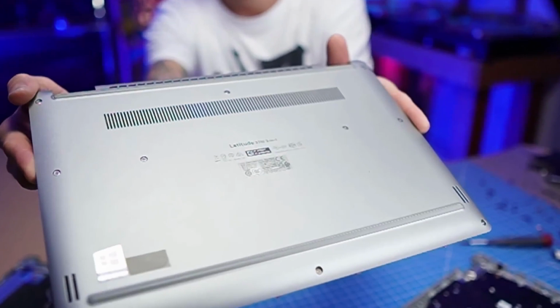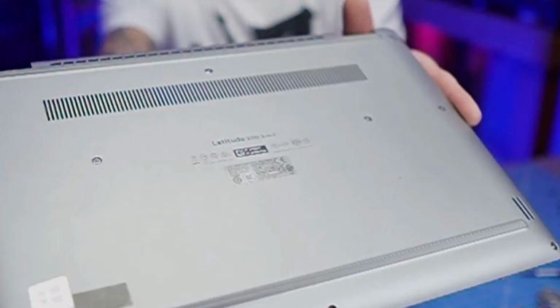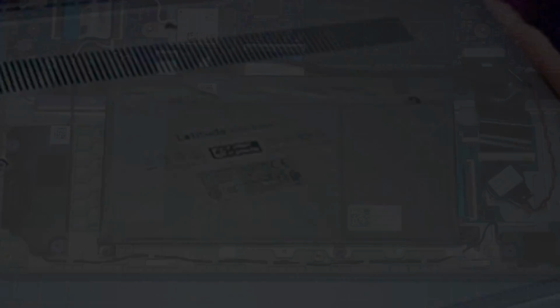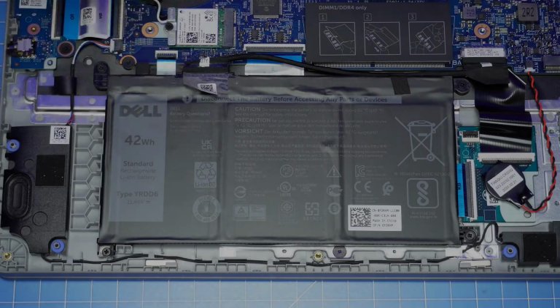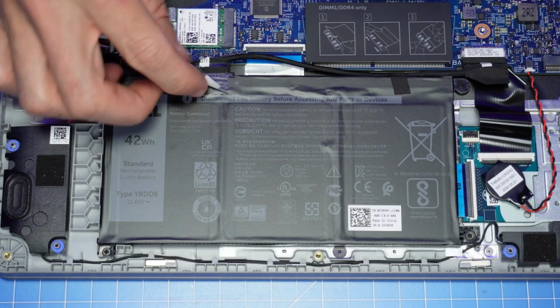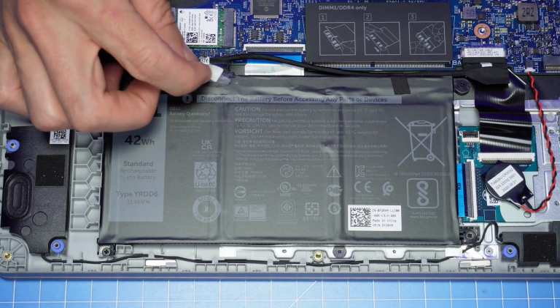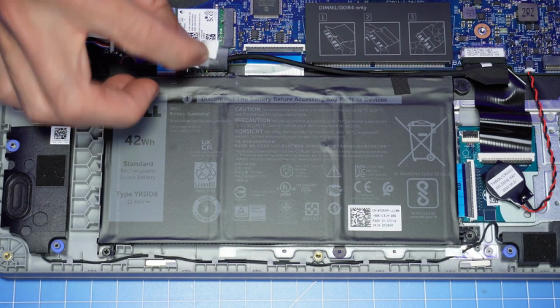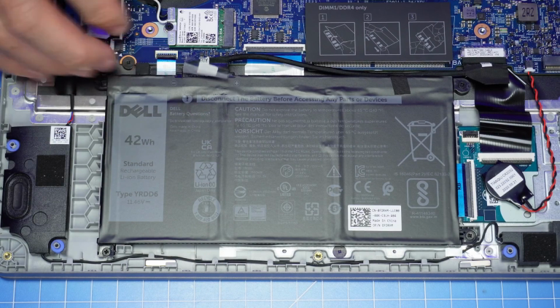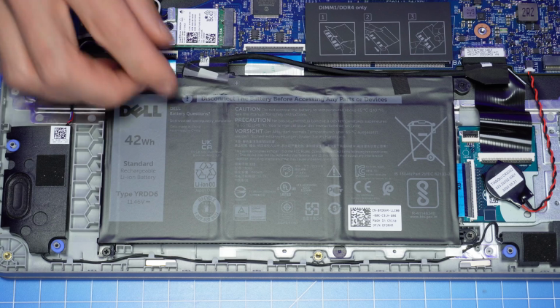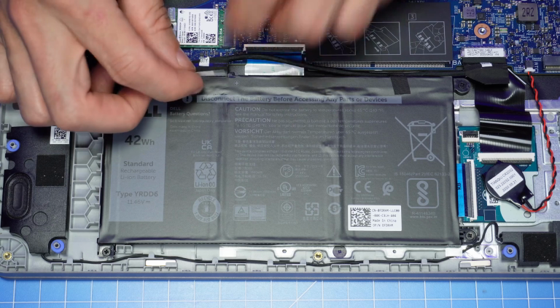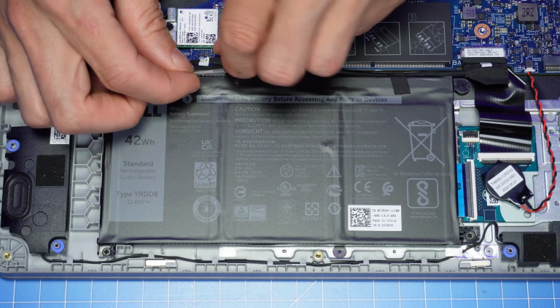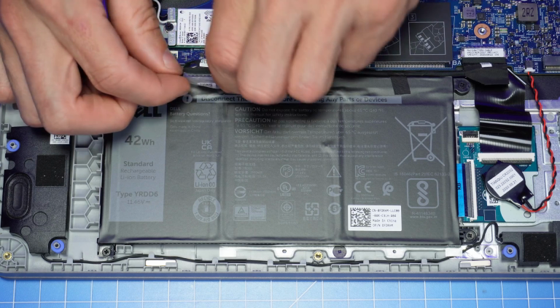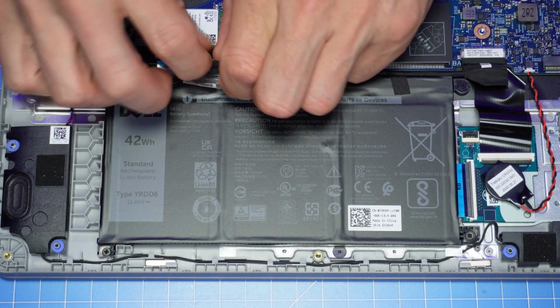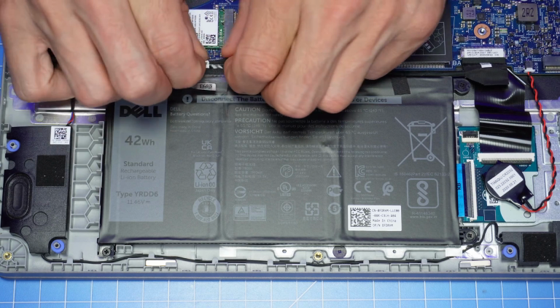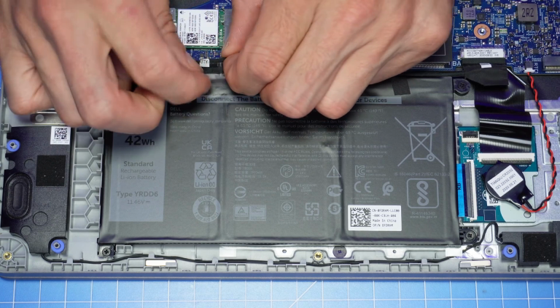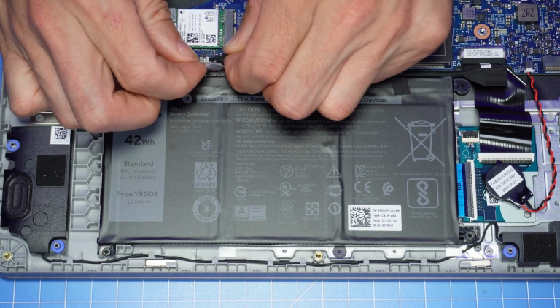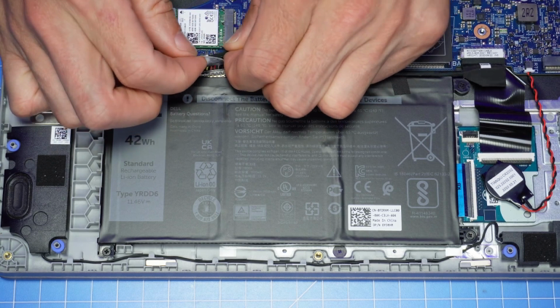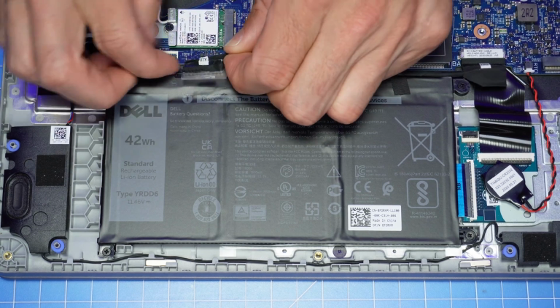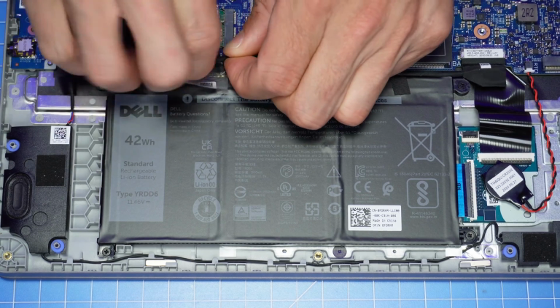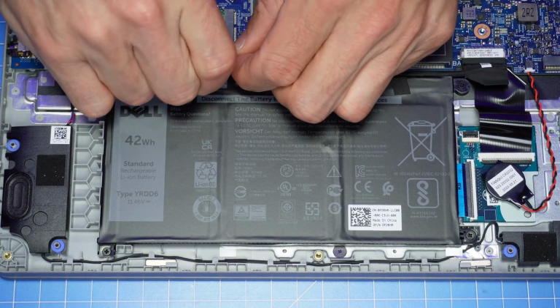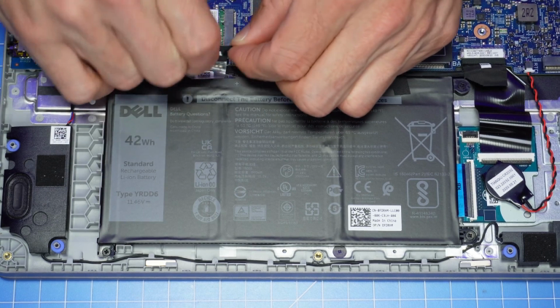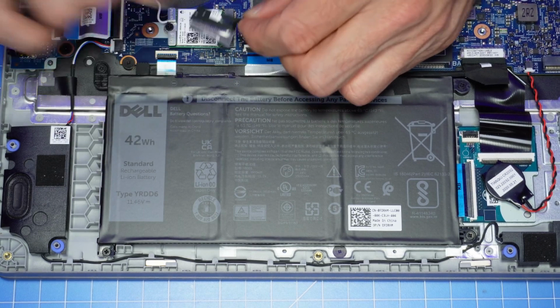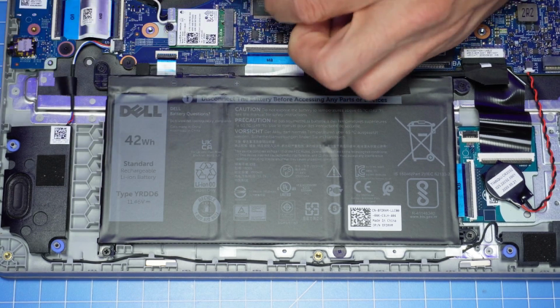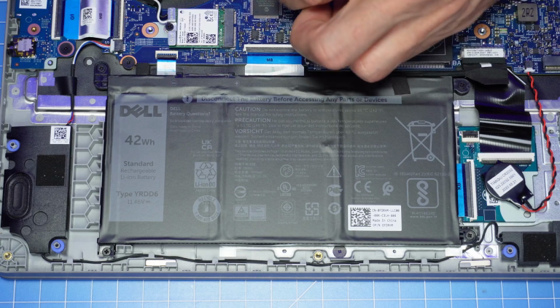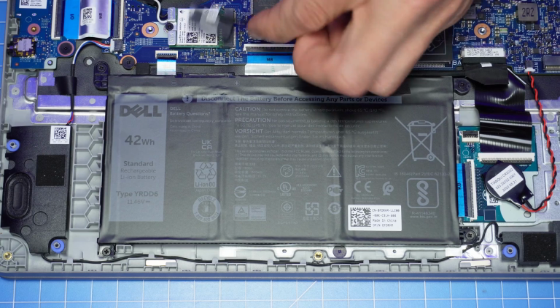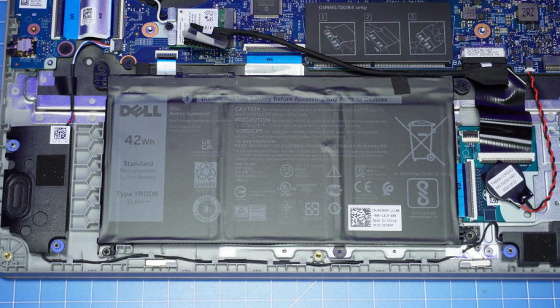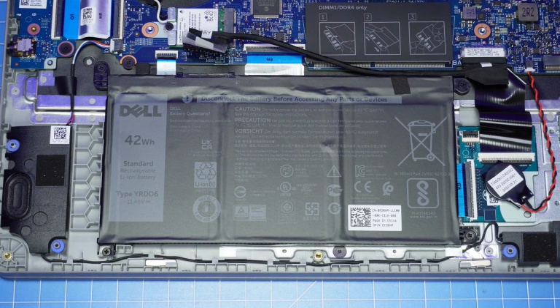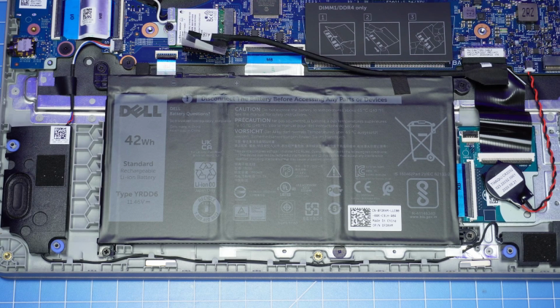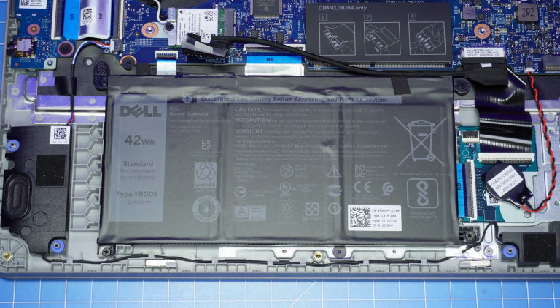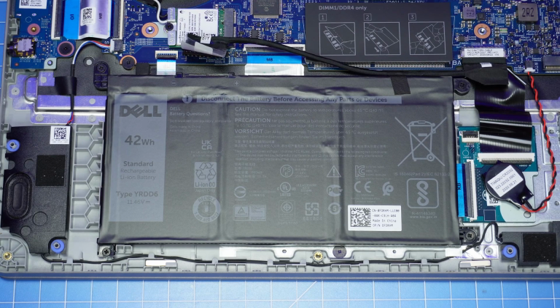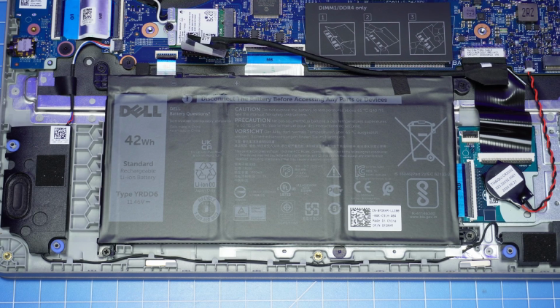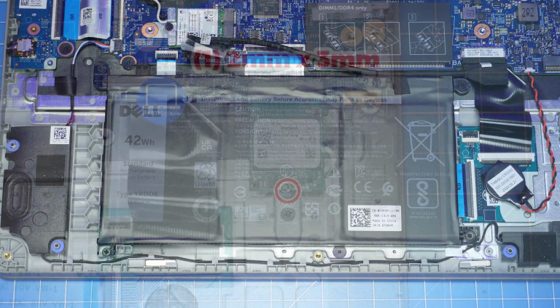Now you'll peel back the tape that's covering the battery connector, then disconnect it. Disconnecting the battery is very important when performing internal repairs — this will protect your laptop from electrical damage.